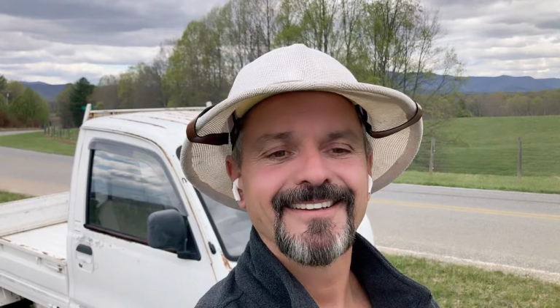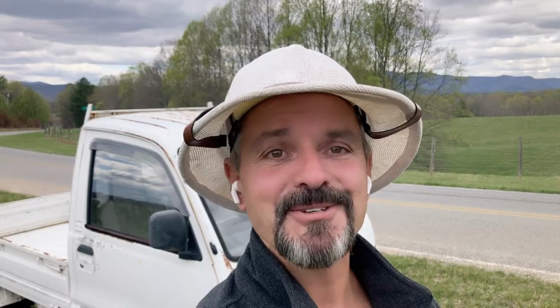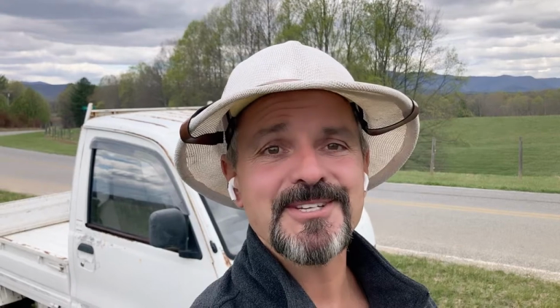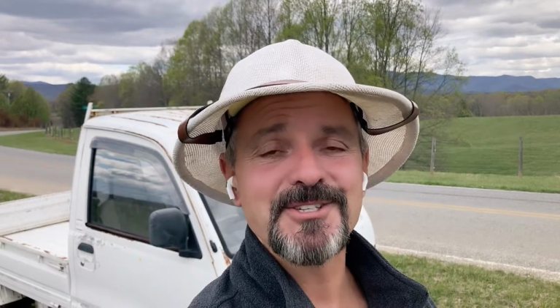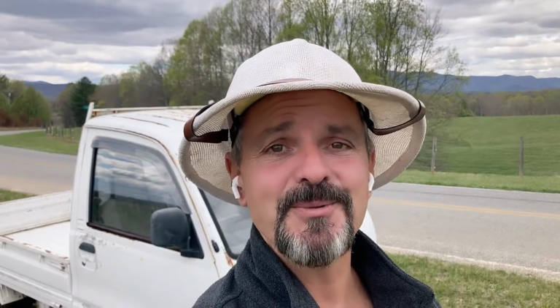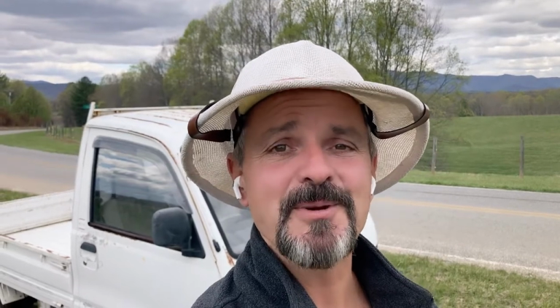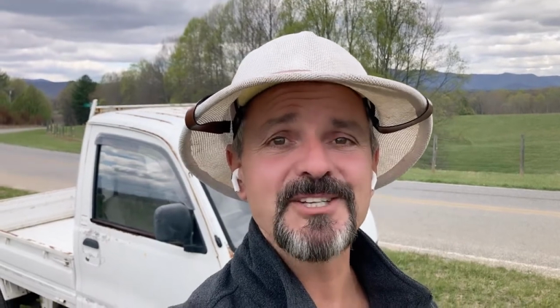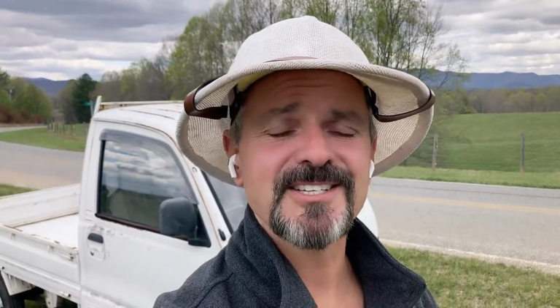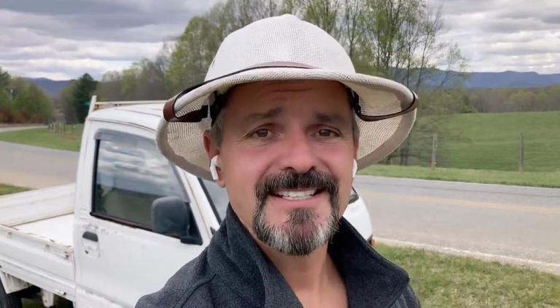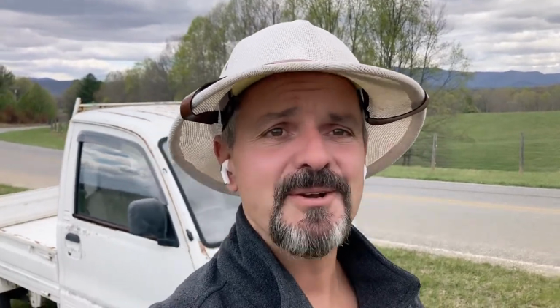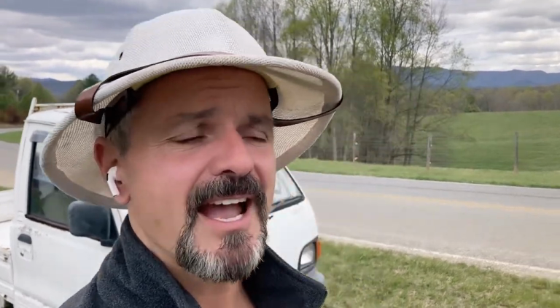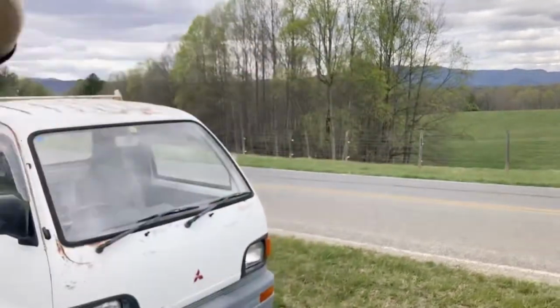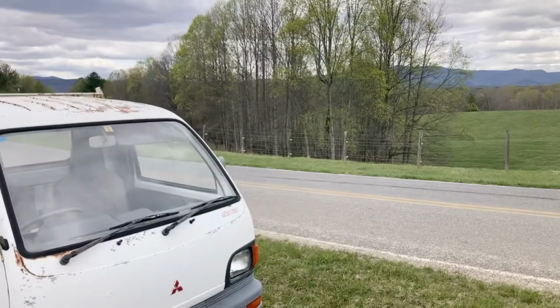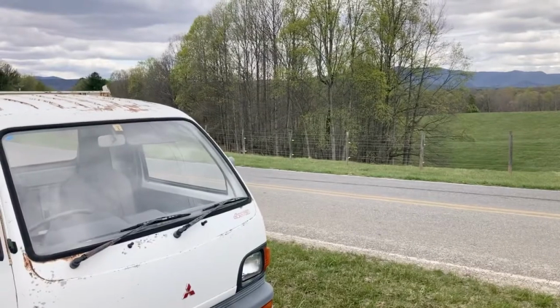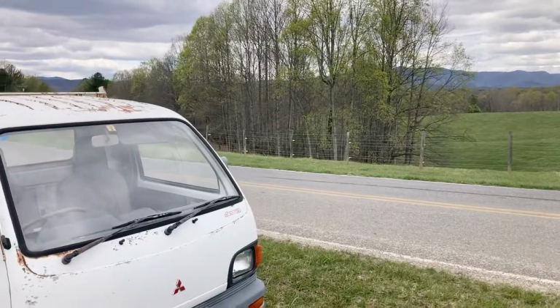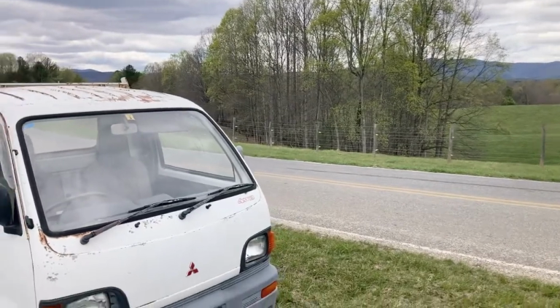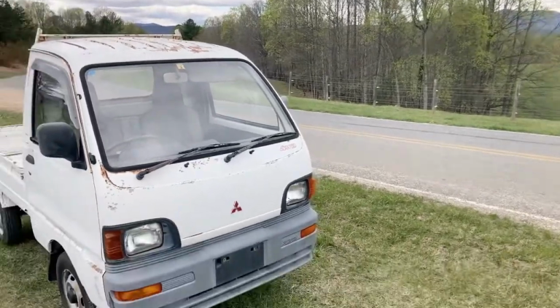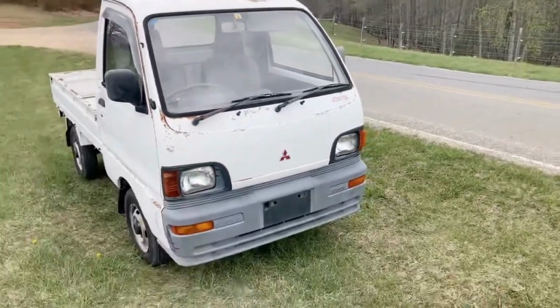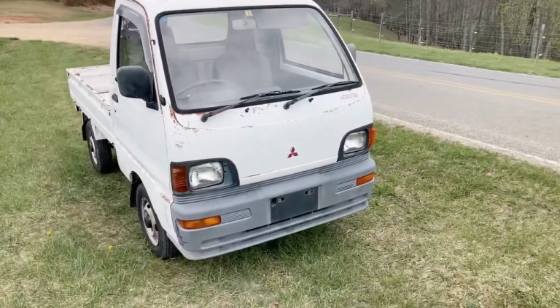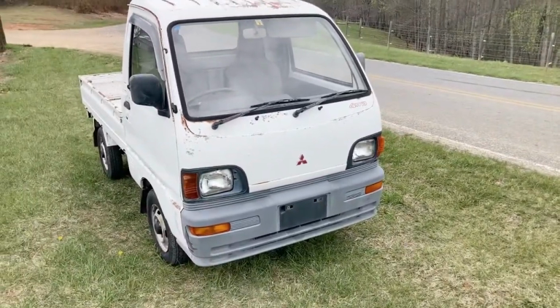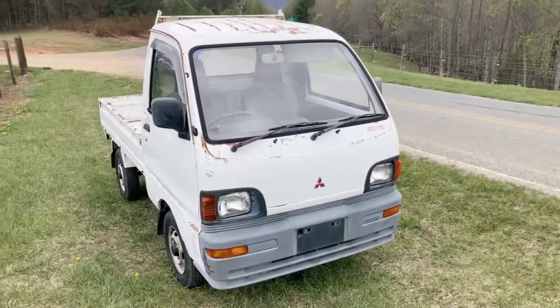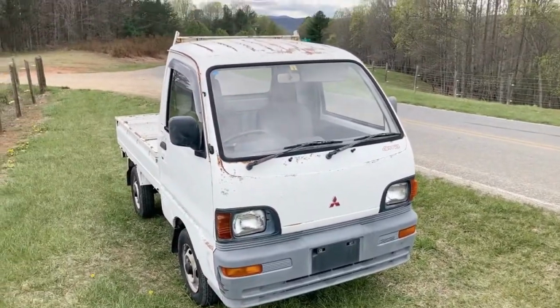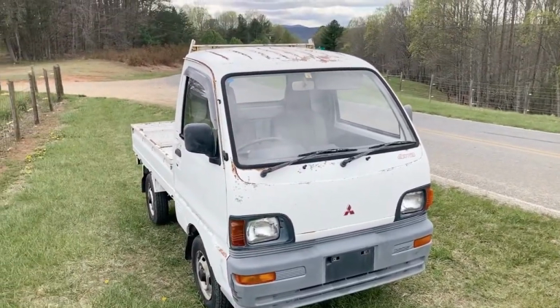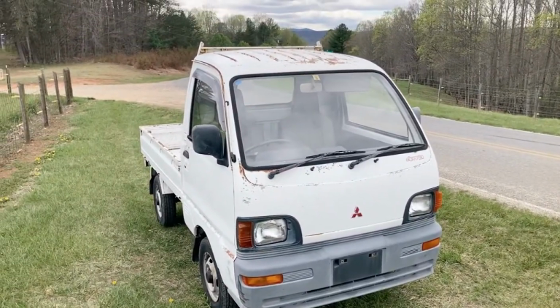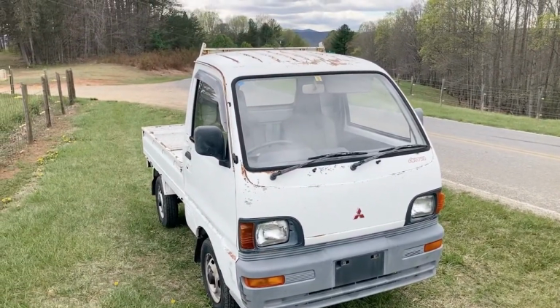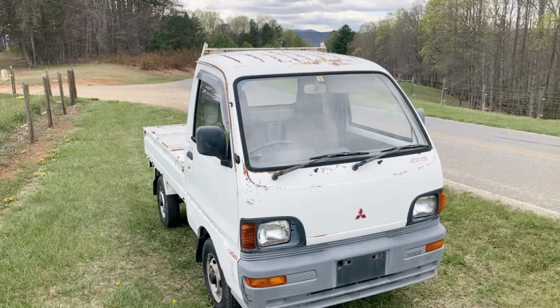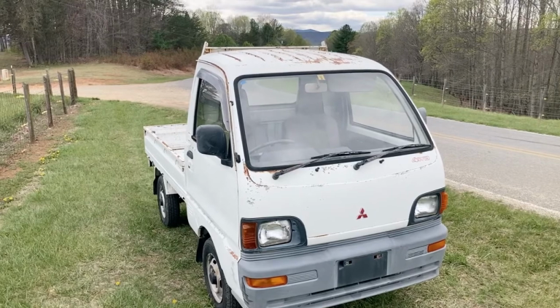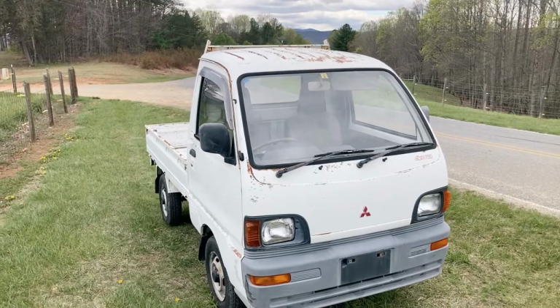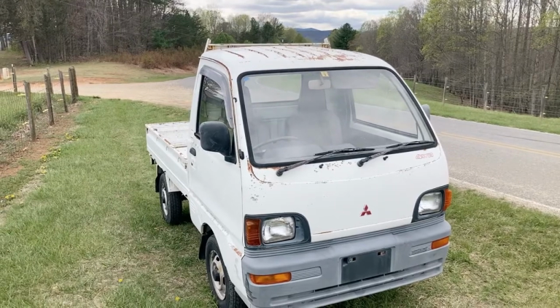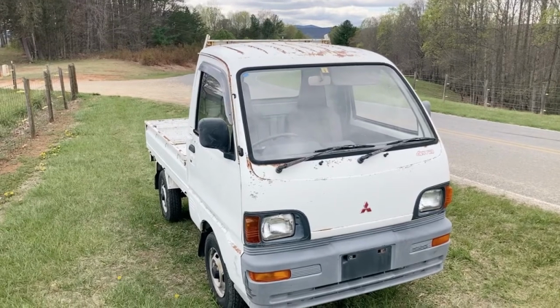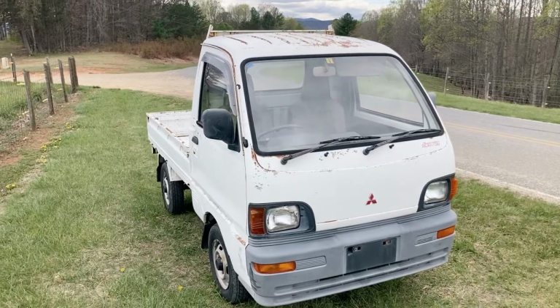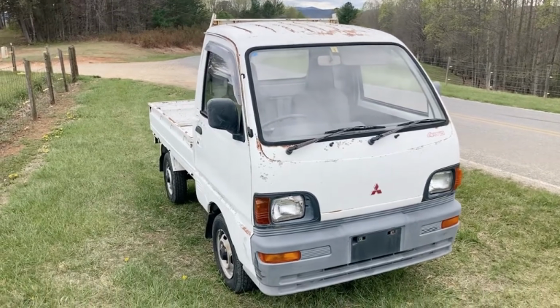Hey YouTubers, it's Tony with Mayberry Mini Trucks. Today we have a vehicle that we recently got in from Japan. This is a Mitsubishi Mini Truck, and this is a four-wheel drive.